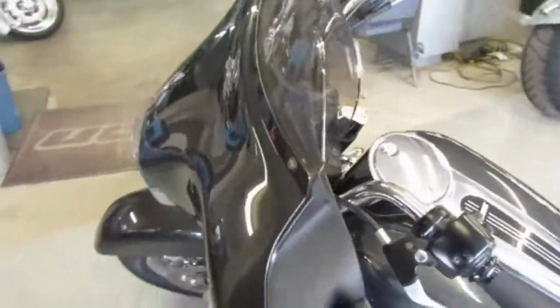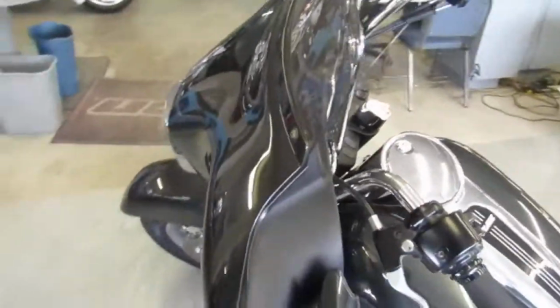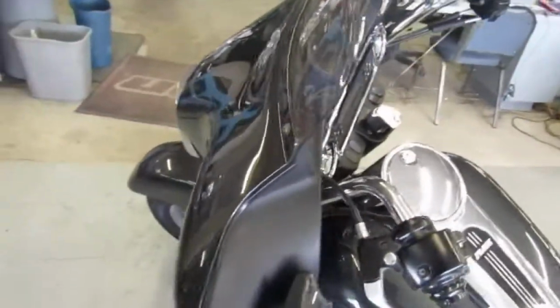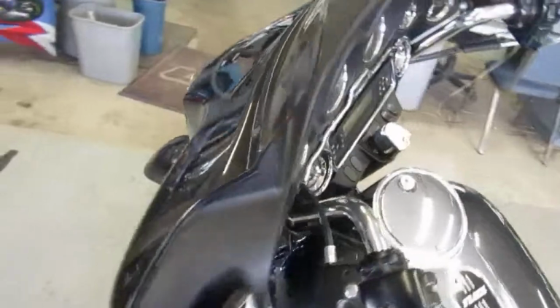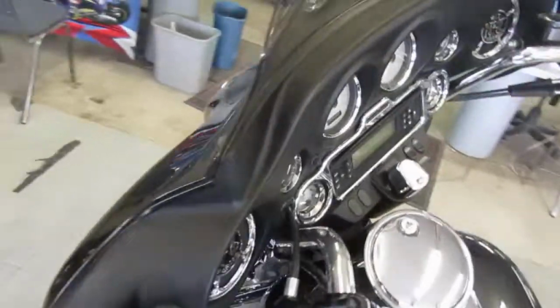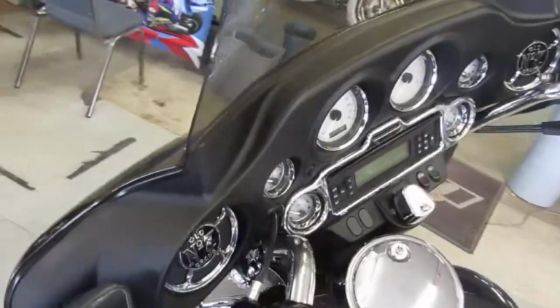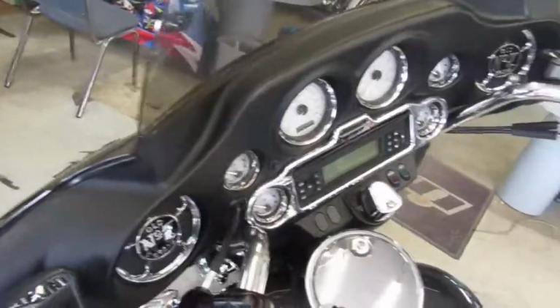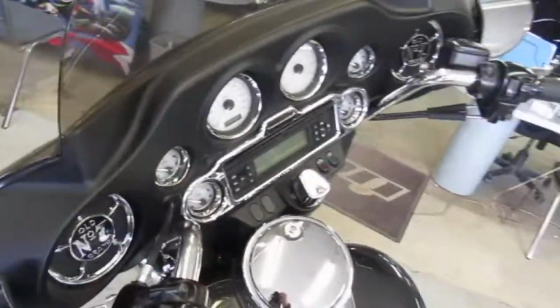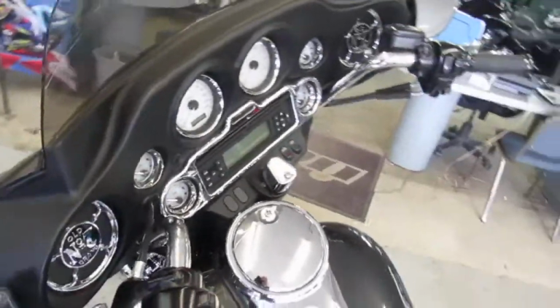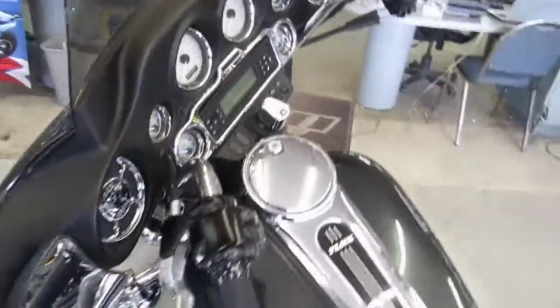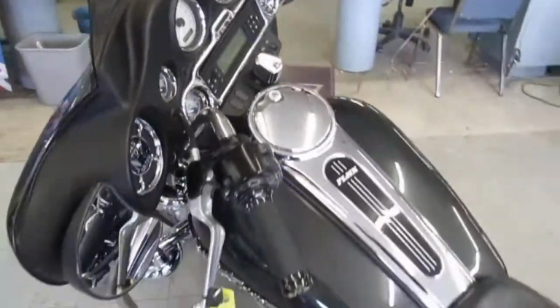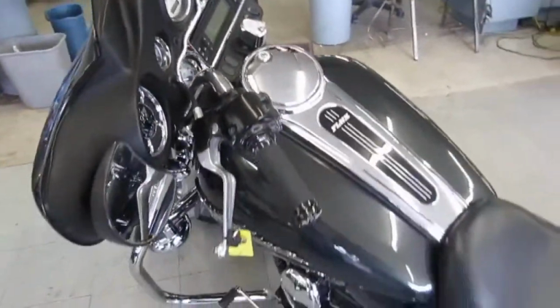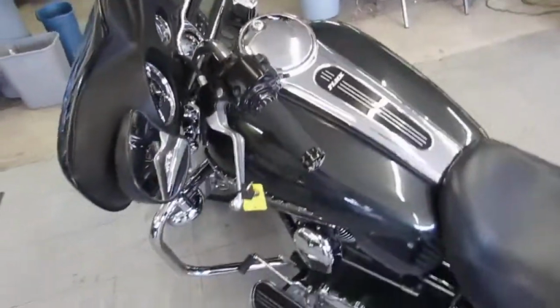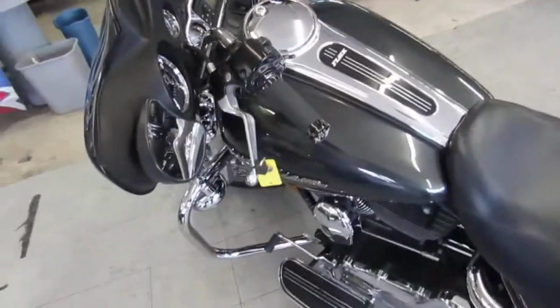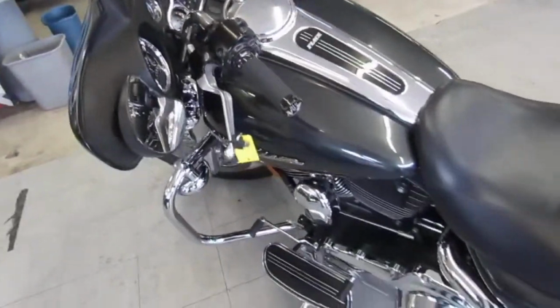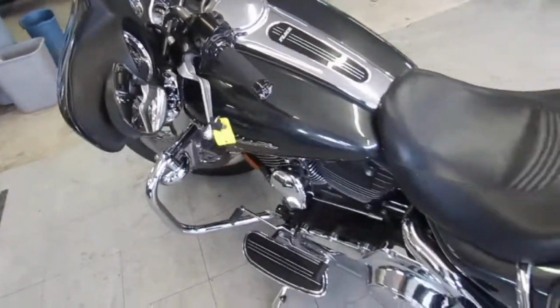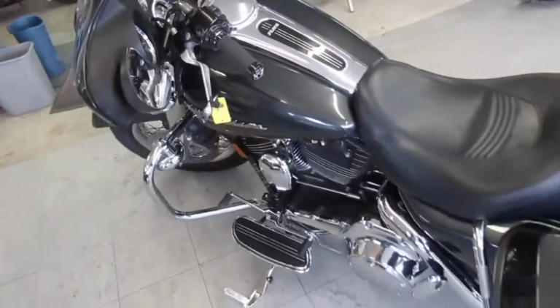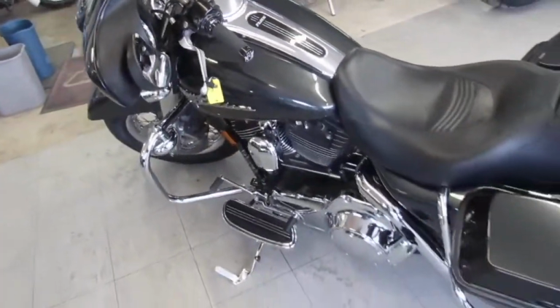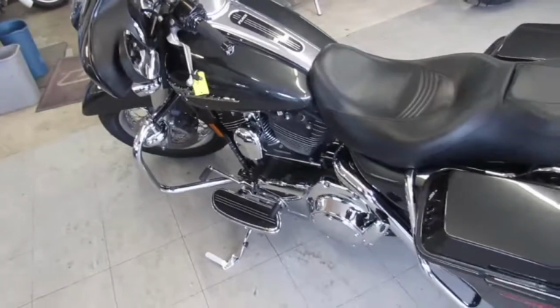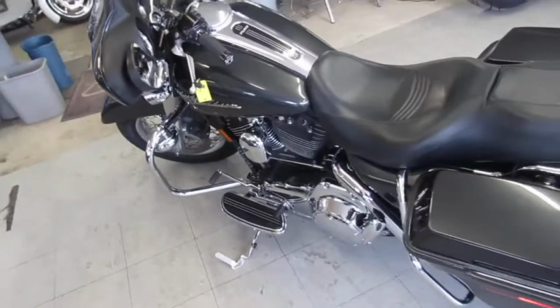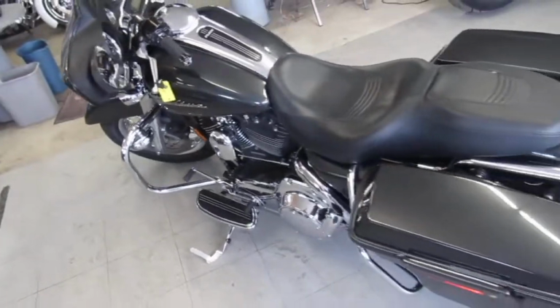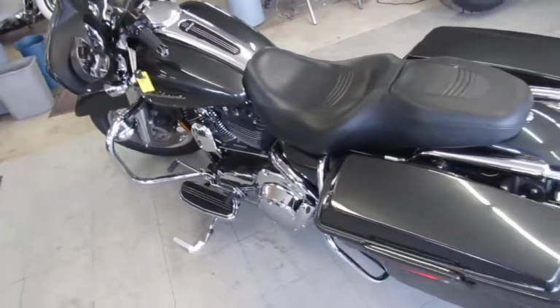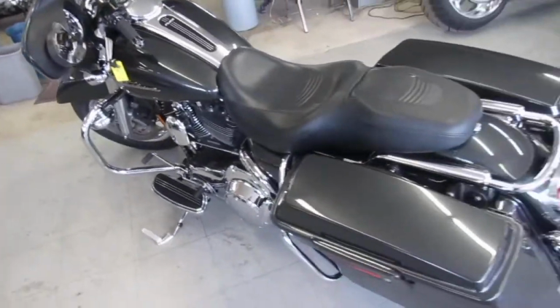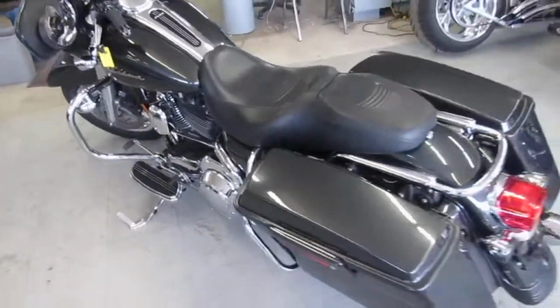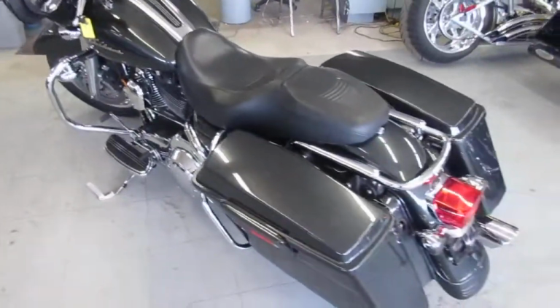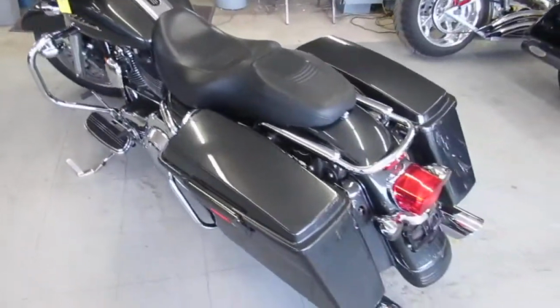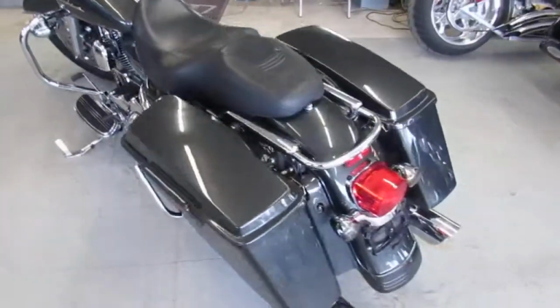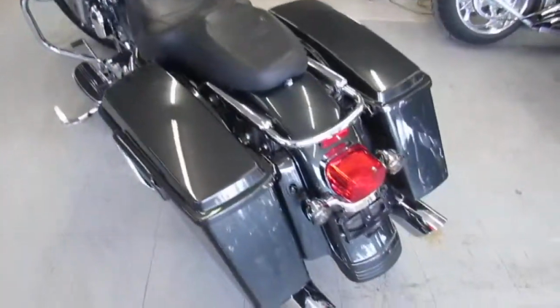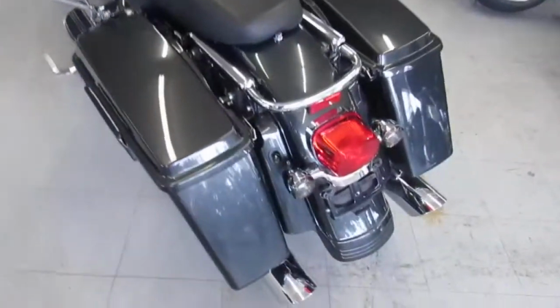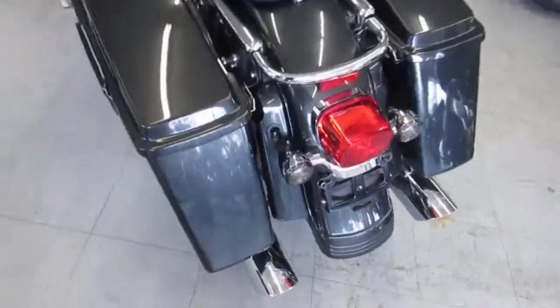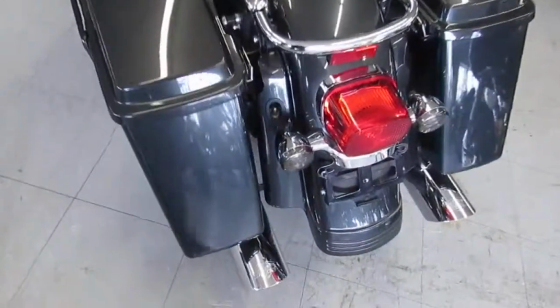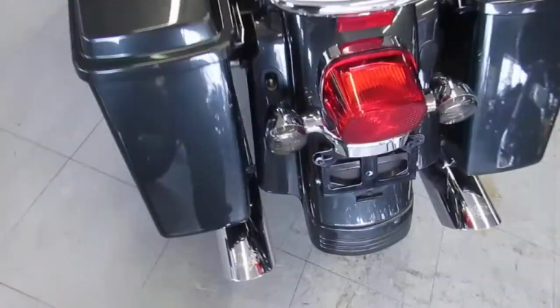We've got guaranteed financing, layaway programs, and we can help with out-of-state financing. We can assist with nationwide shipping. One we're doing a video on is a 2007 Harley Davidson Street Glide.